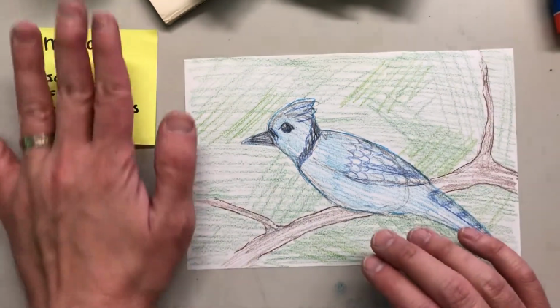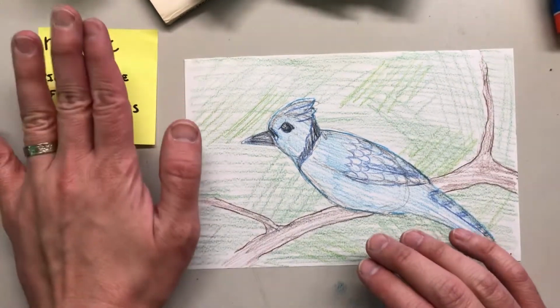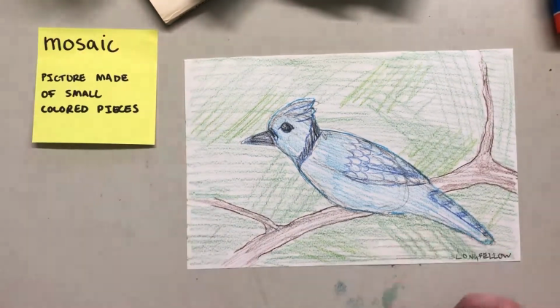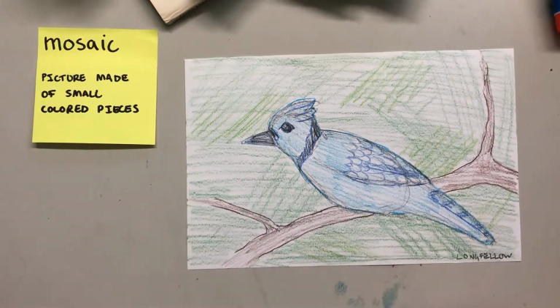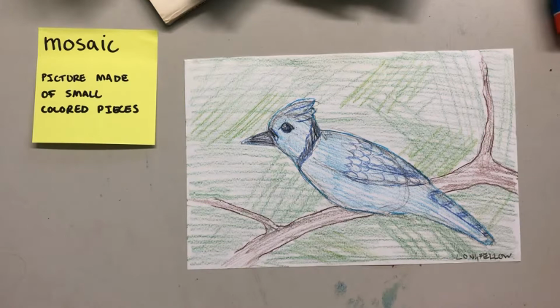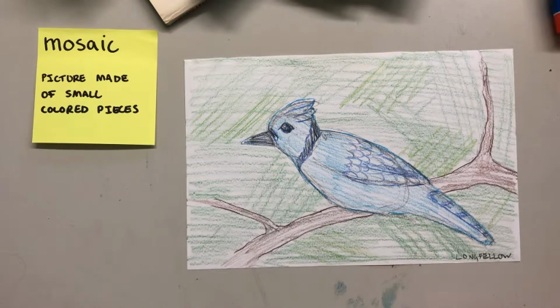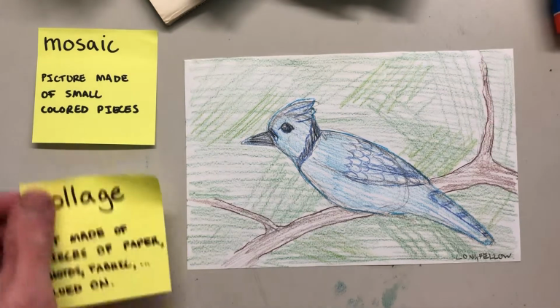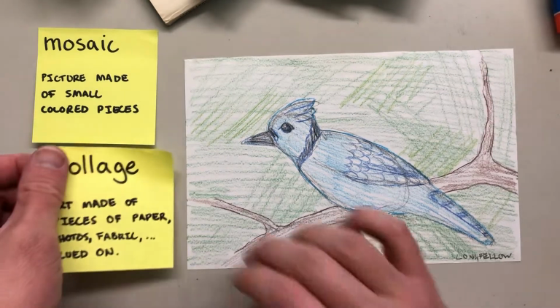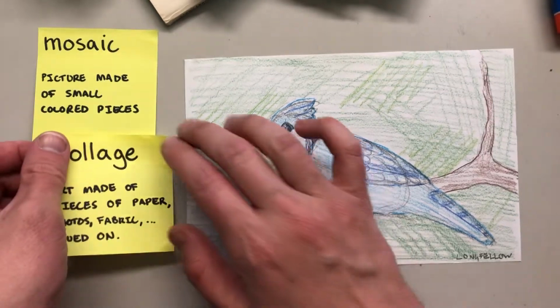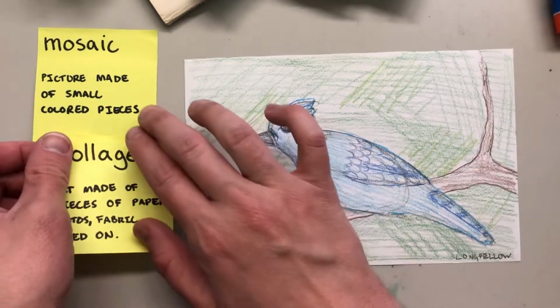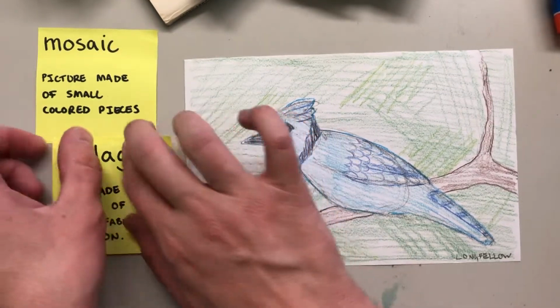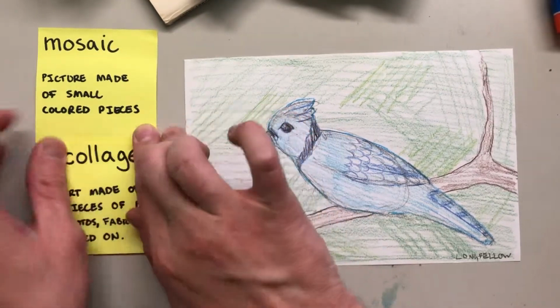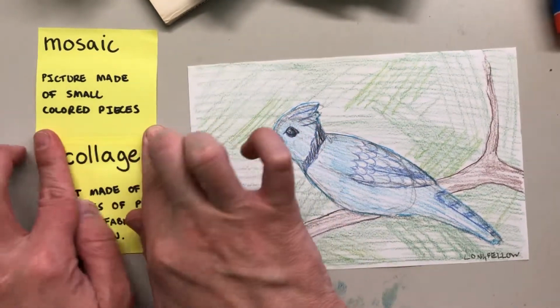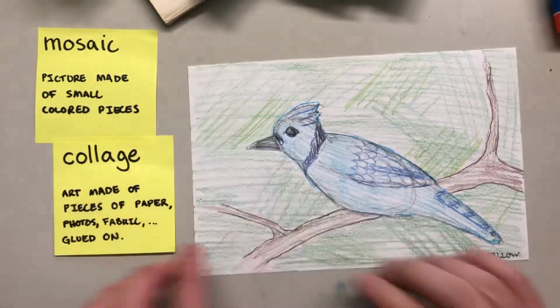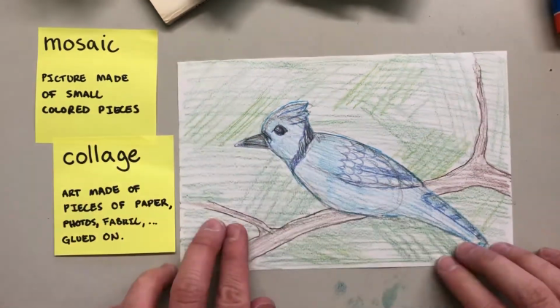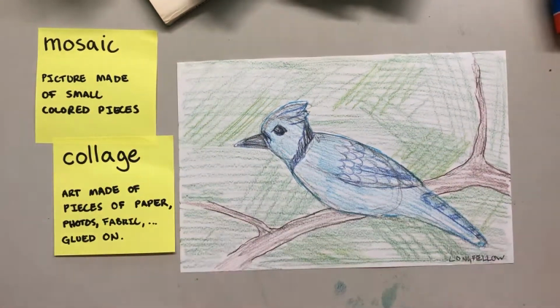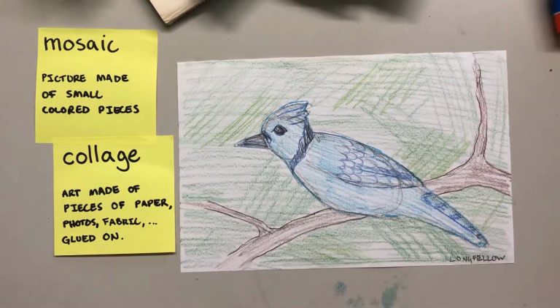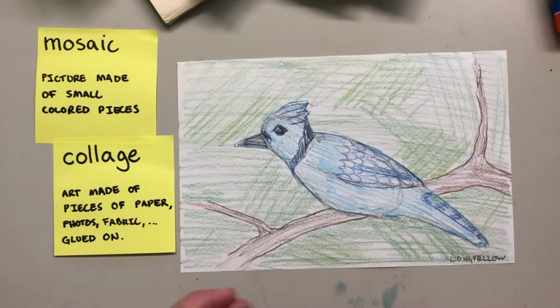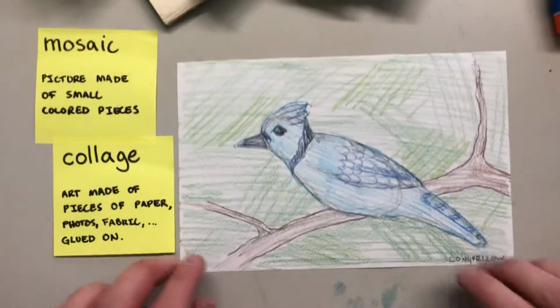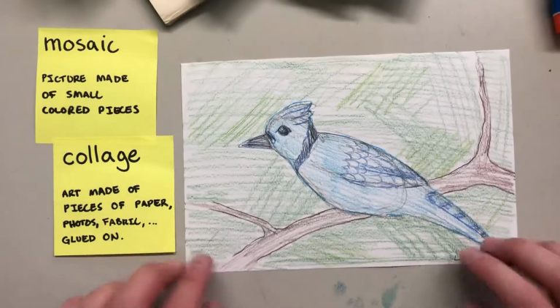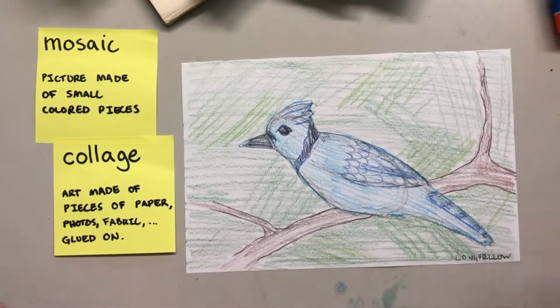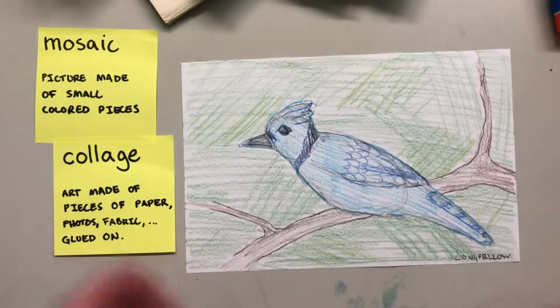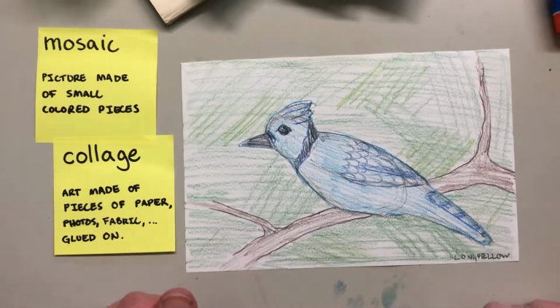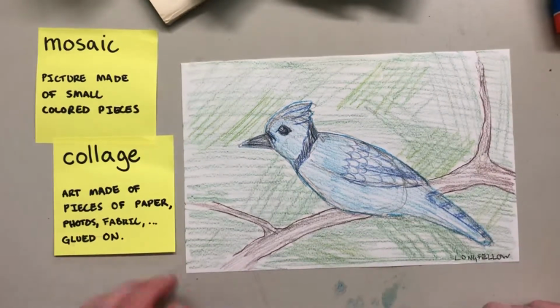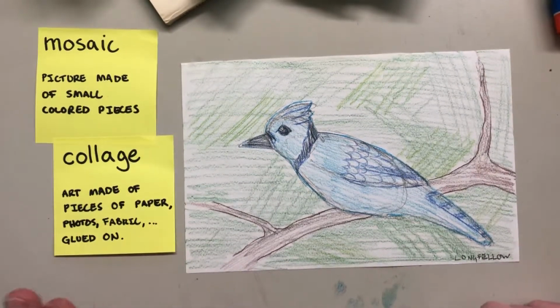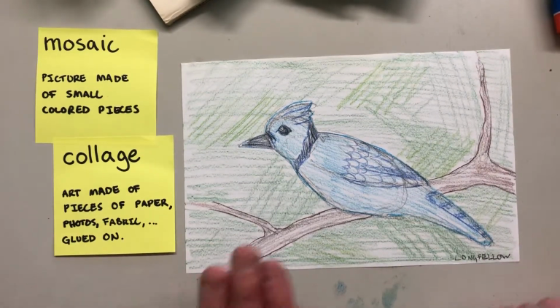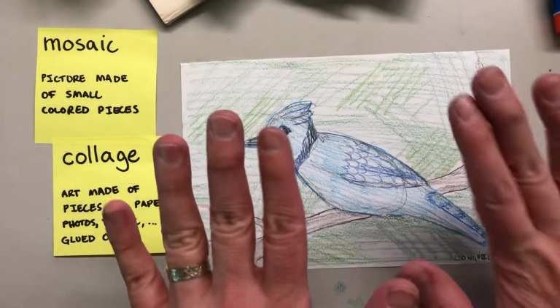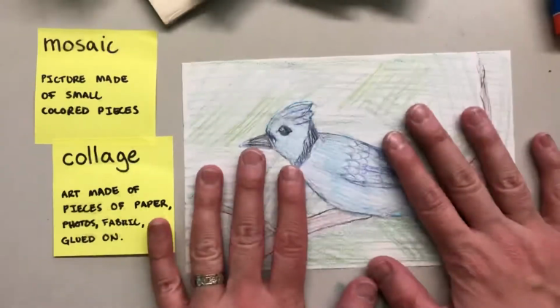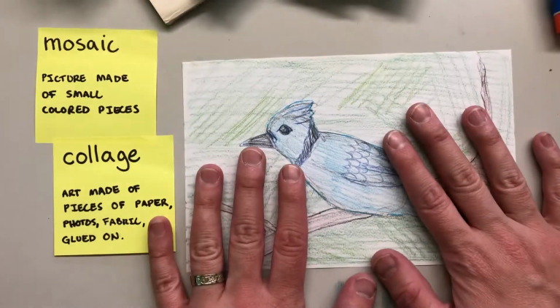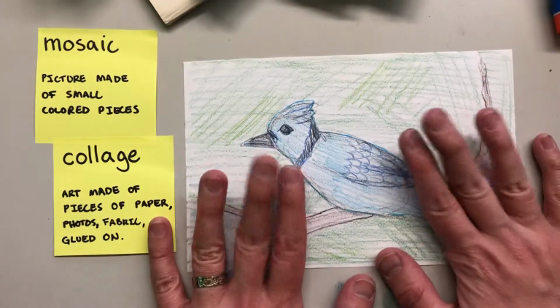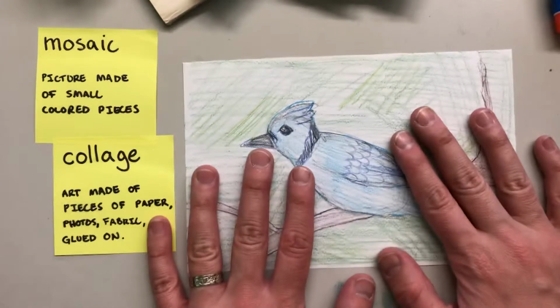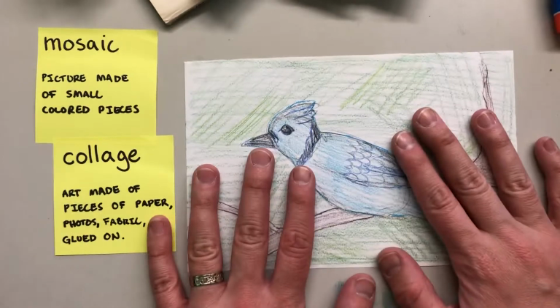We're gonna be using magazines, so it's gonna be using the process of collage — just cutting or tearing lots of little pieces of the magazine and gluing it down on top of our paper, on our drawing.